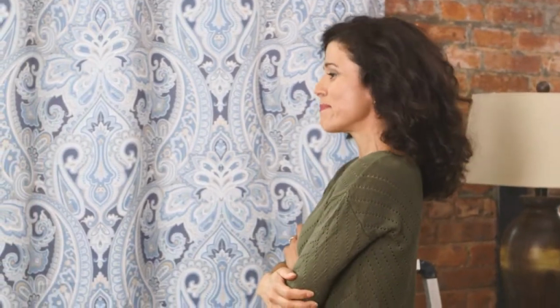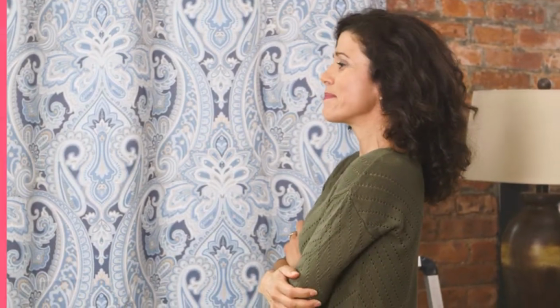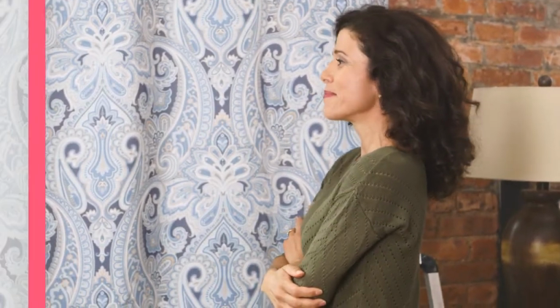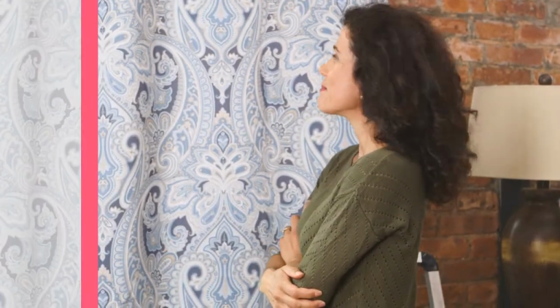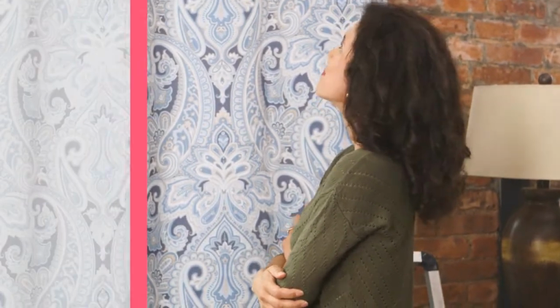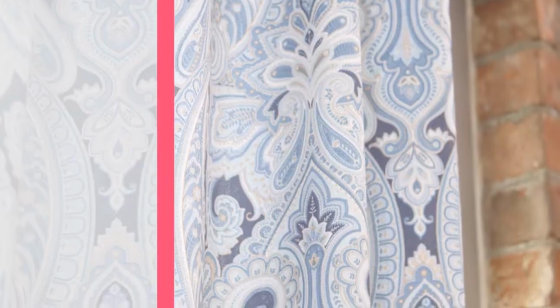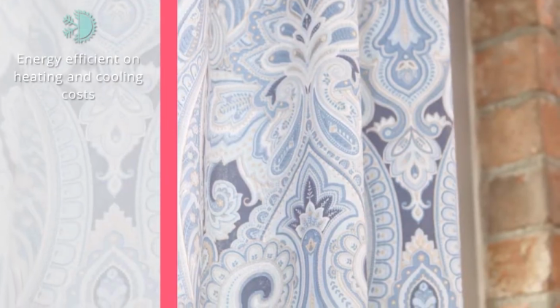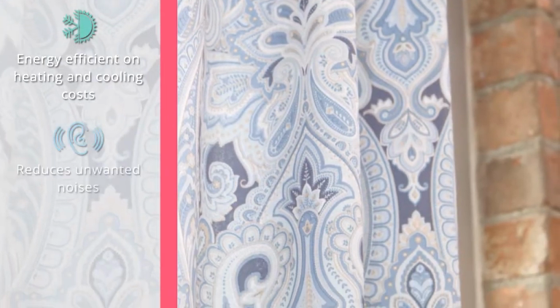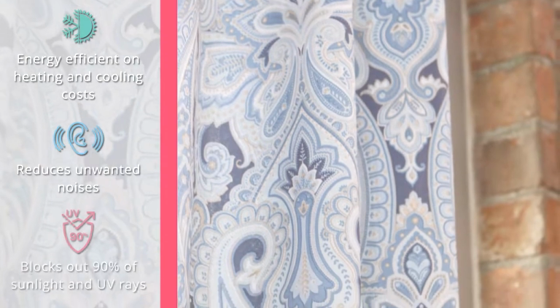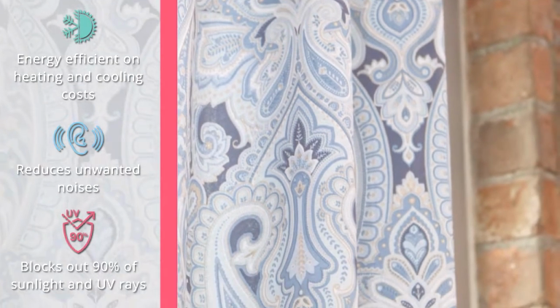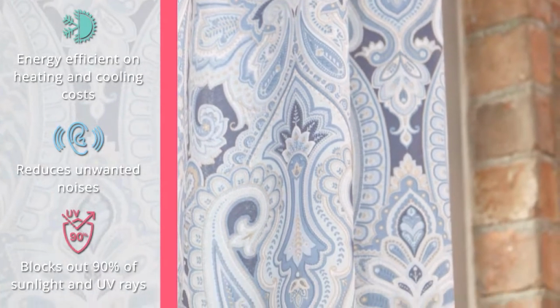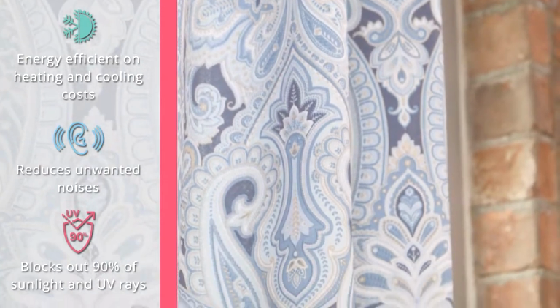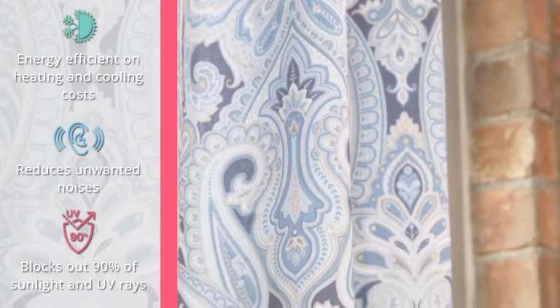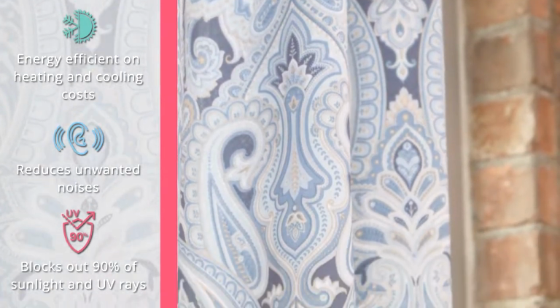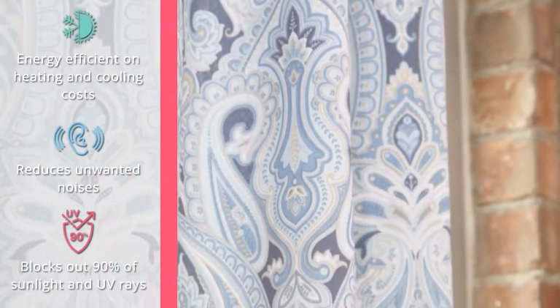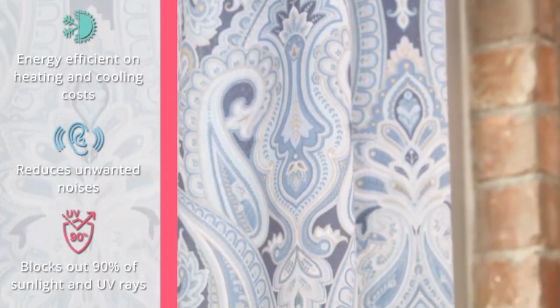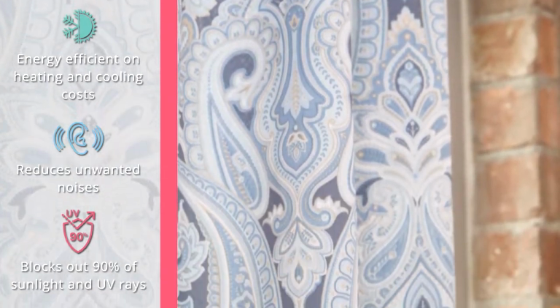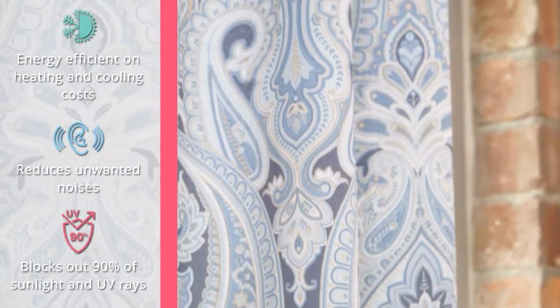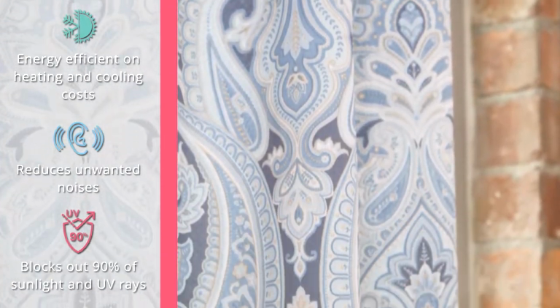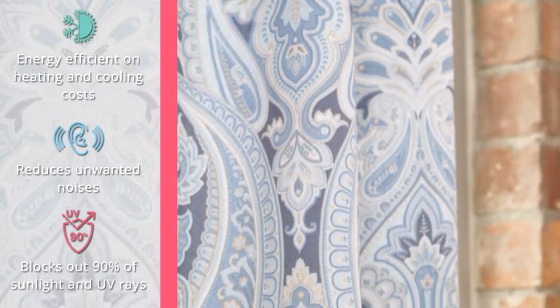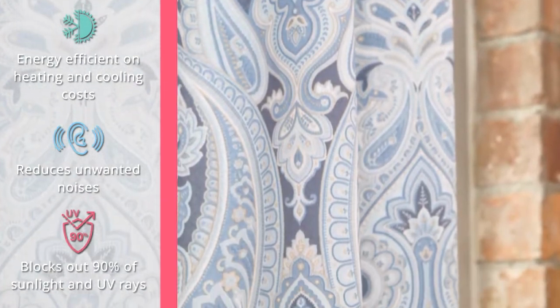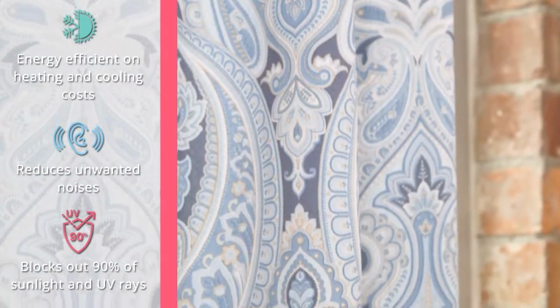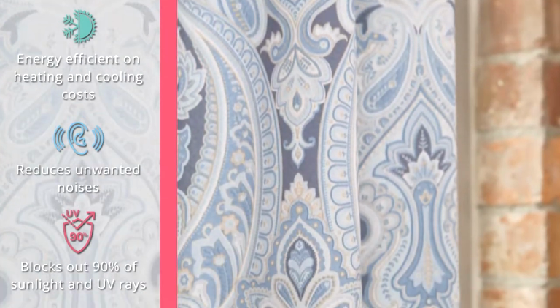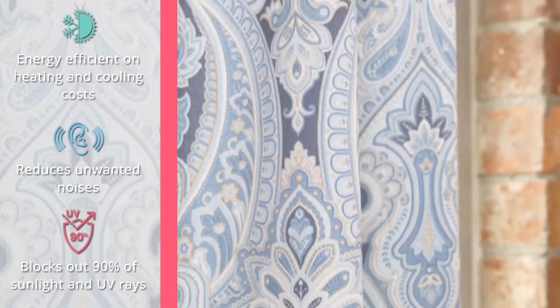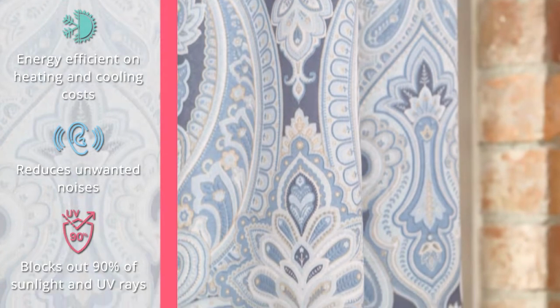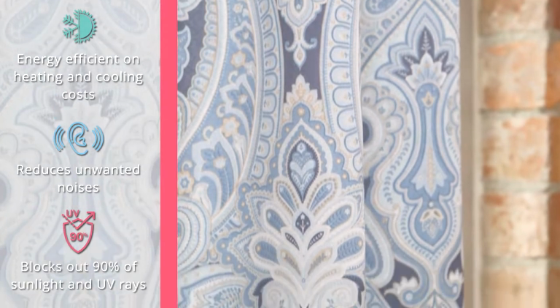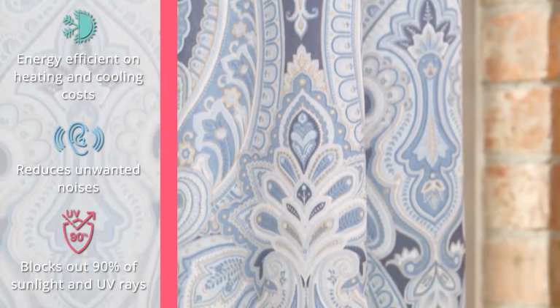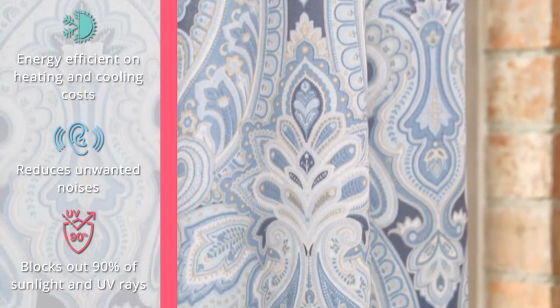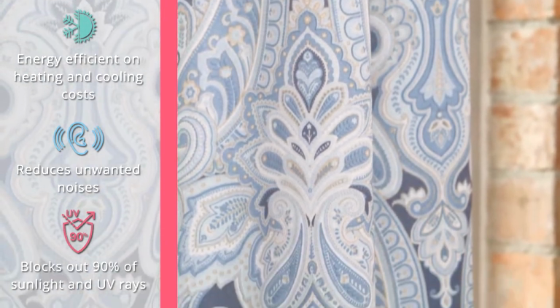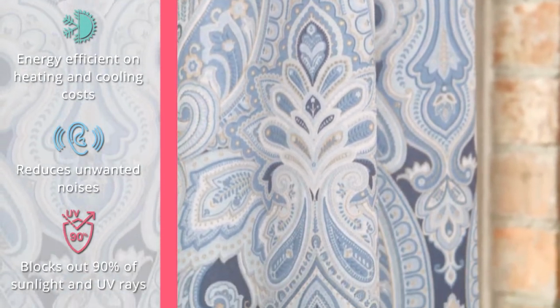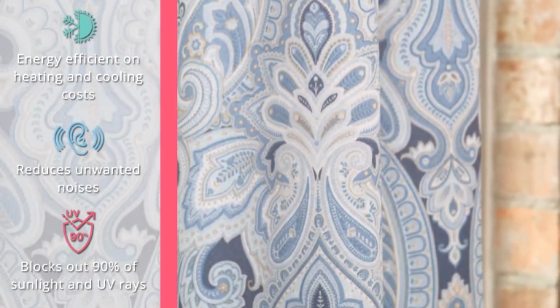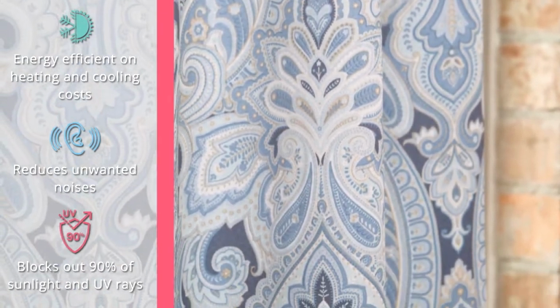This decreases your energy consumption, which allows you to save up to 30% on cooling and heating, while blocking up to 90% of any light that enters your home.